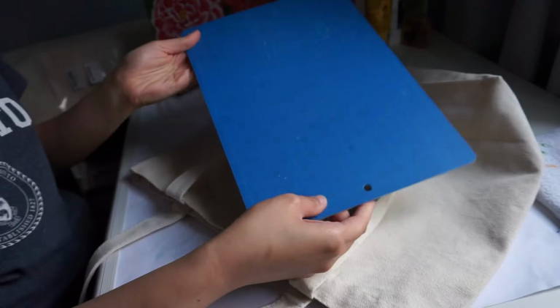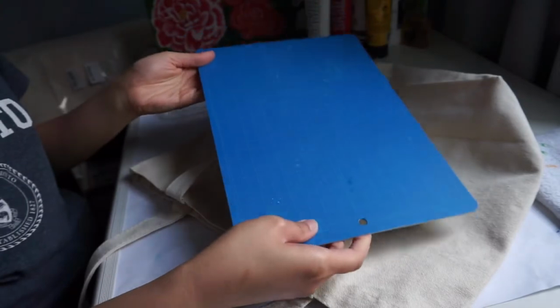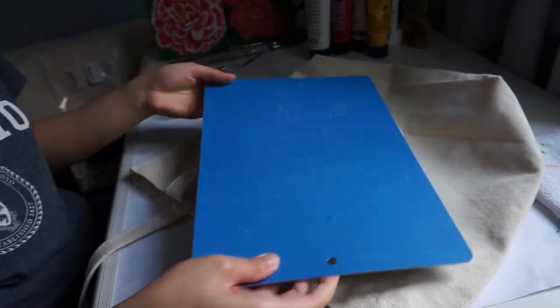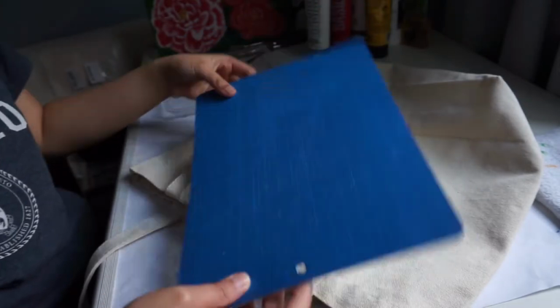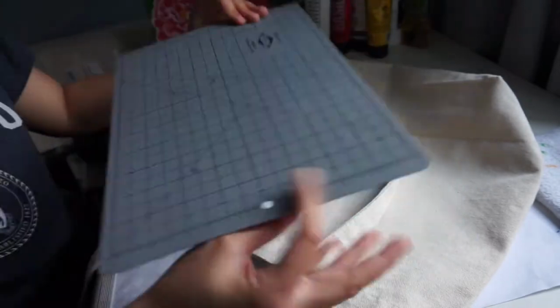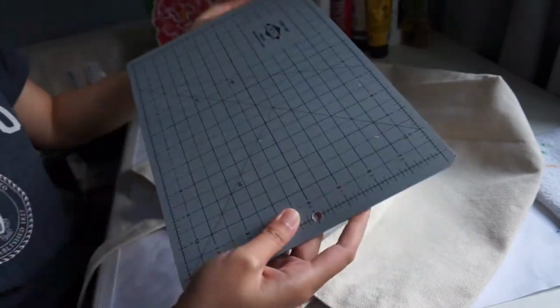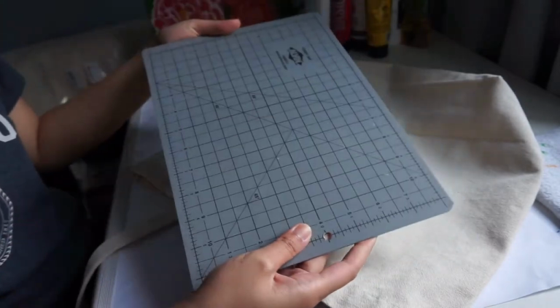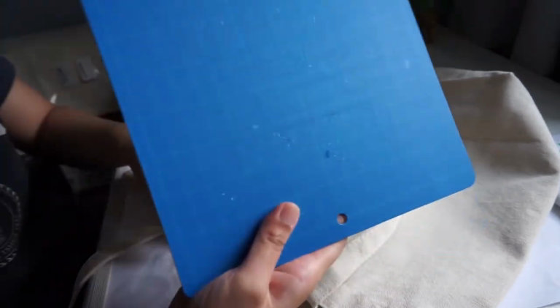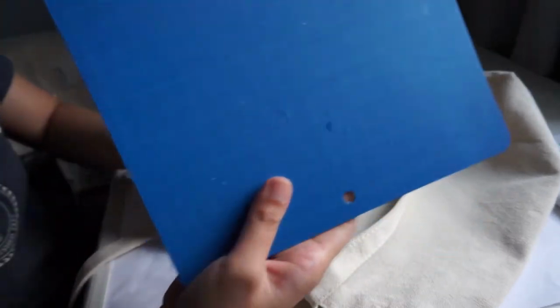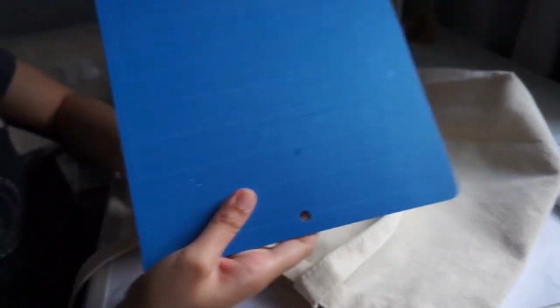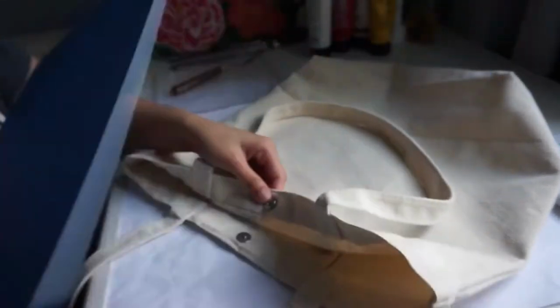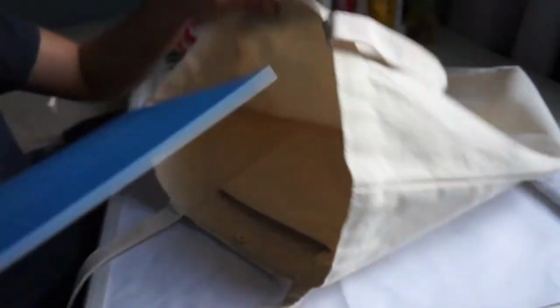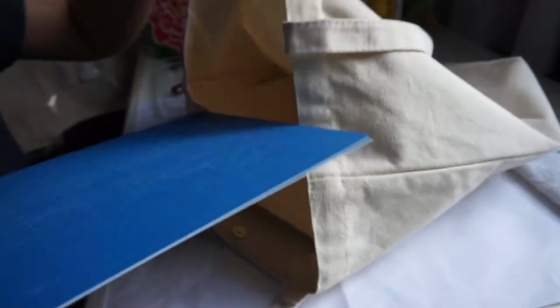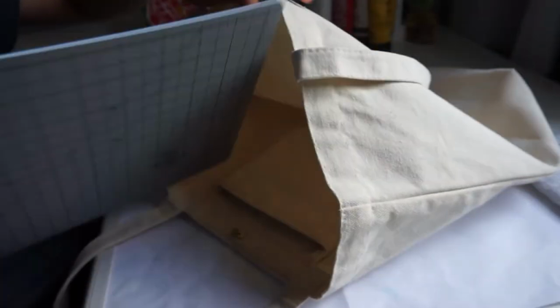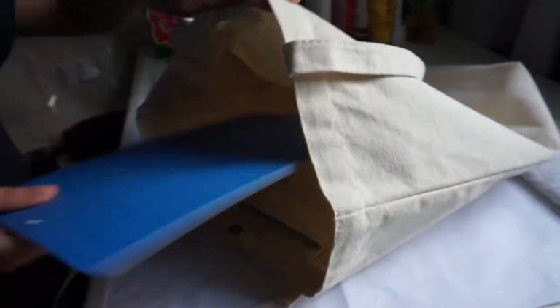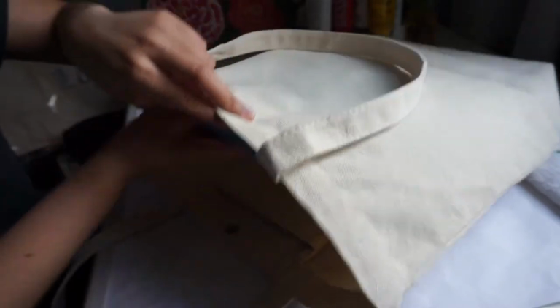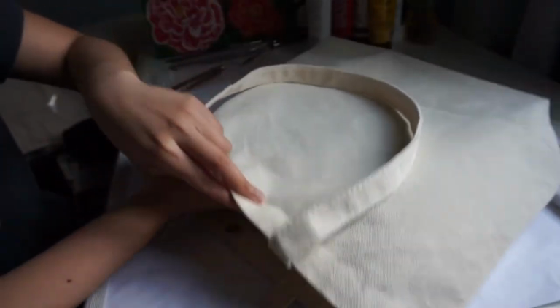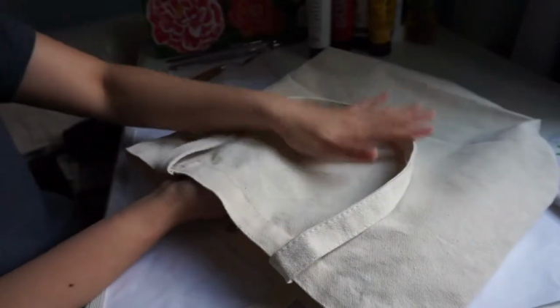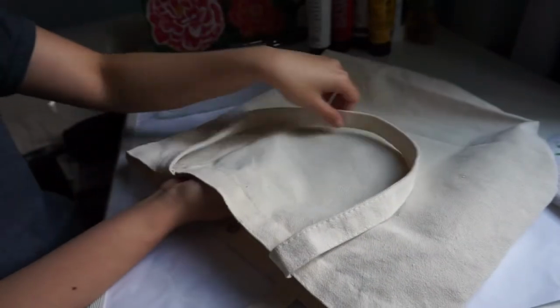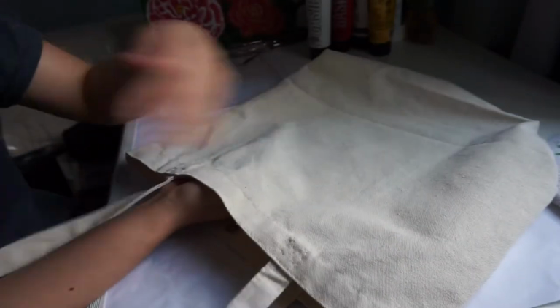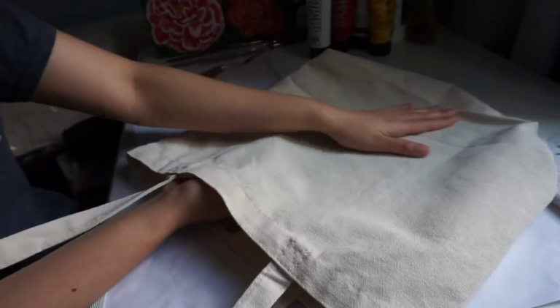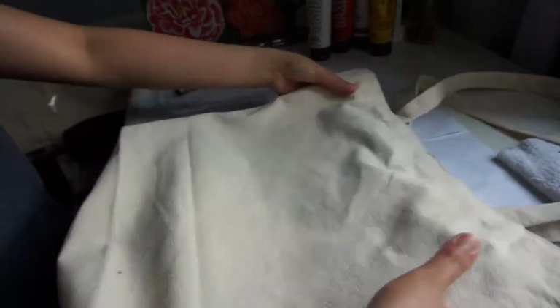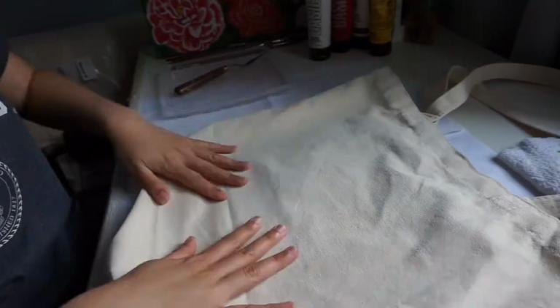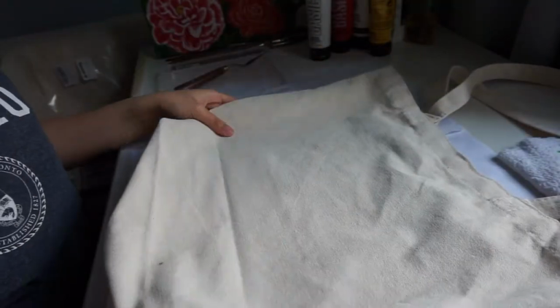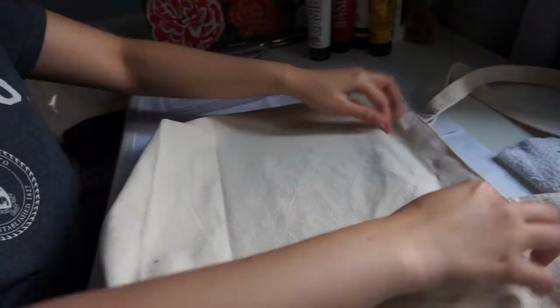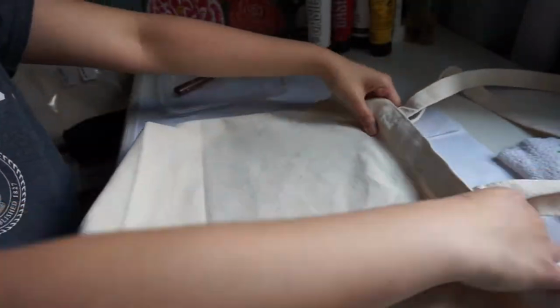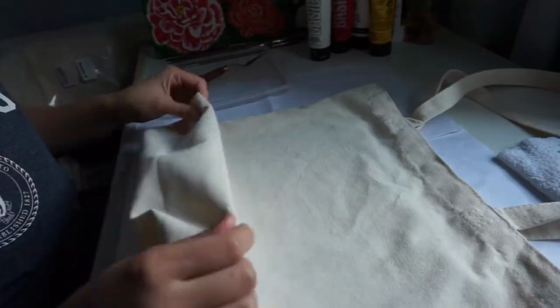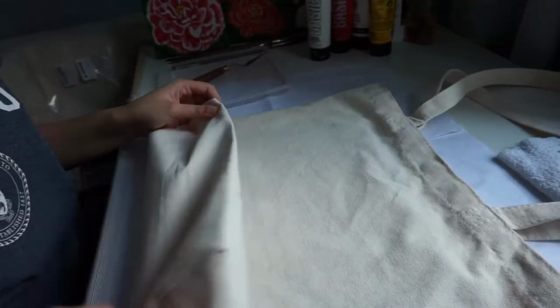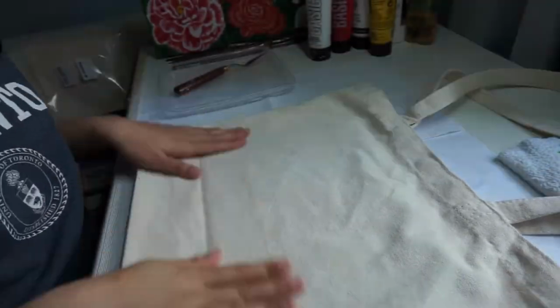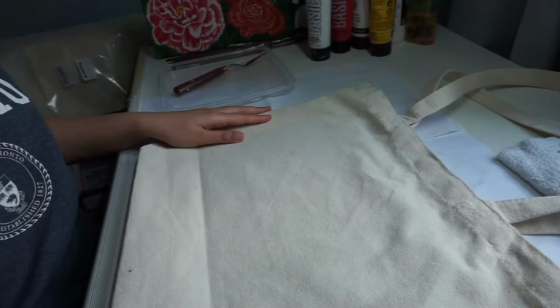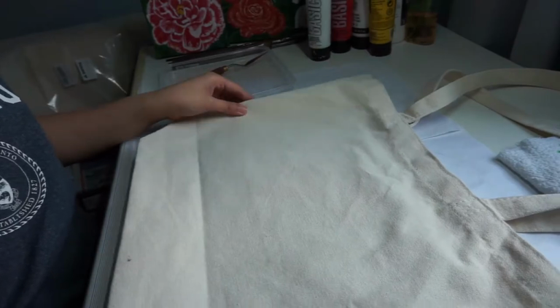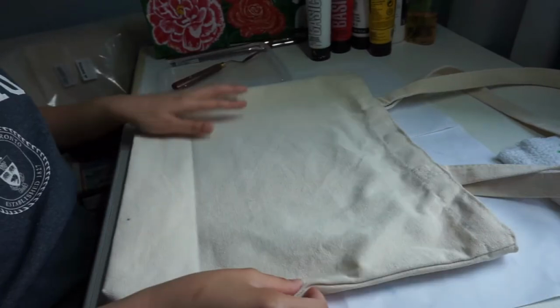Before we start, I would suggest grabbing a cardboard or anything that is flat — which in my case is my breasts, I mean my trusty cutting mat — and put it inside the bag. That way it would be easier for you to paint and you have a flat surface to paint on.